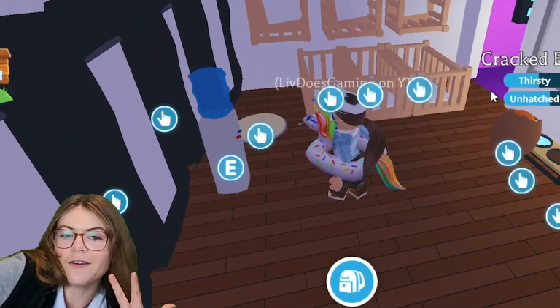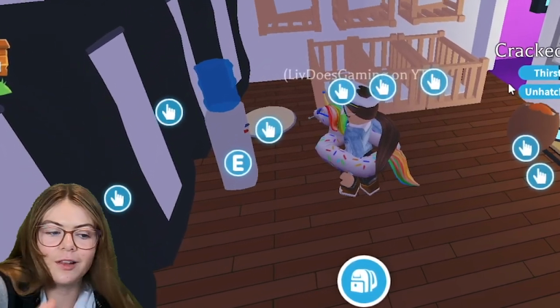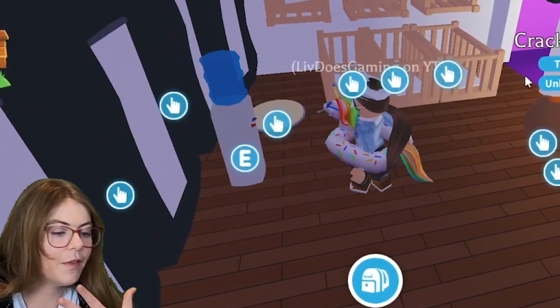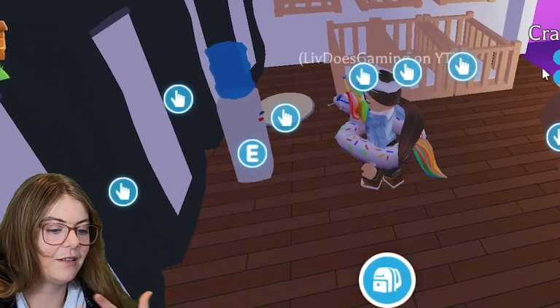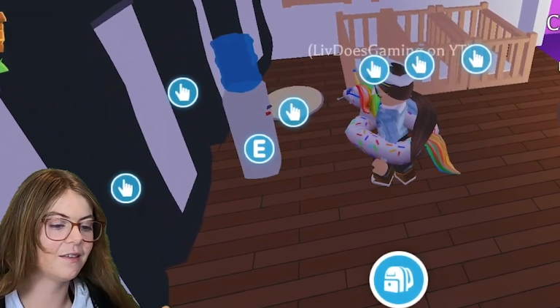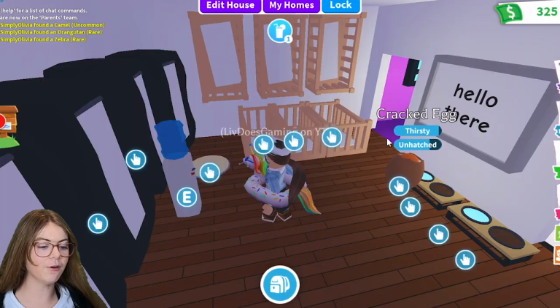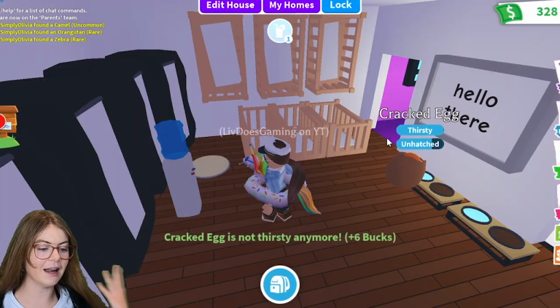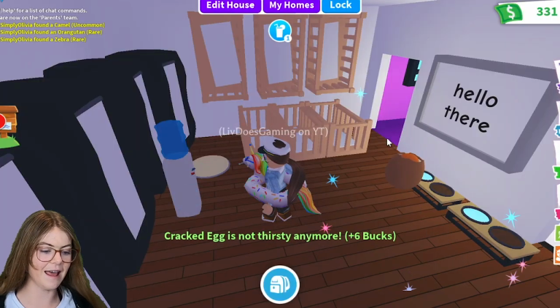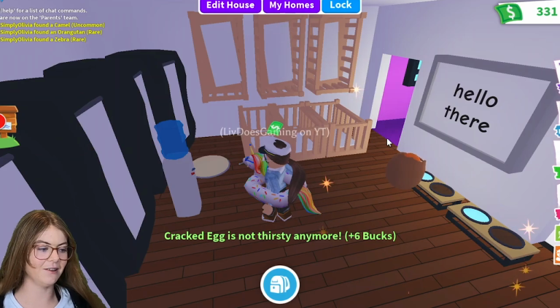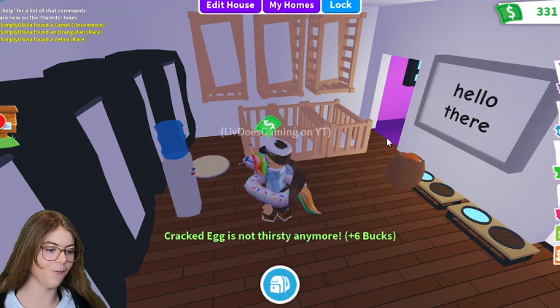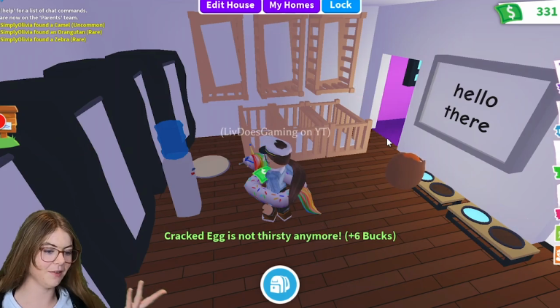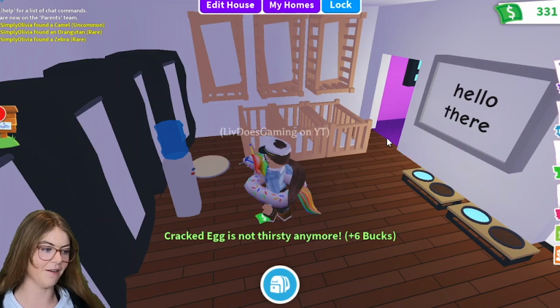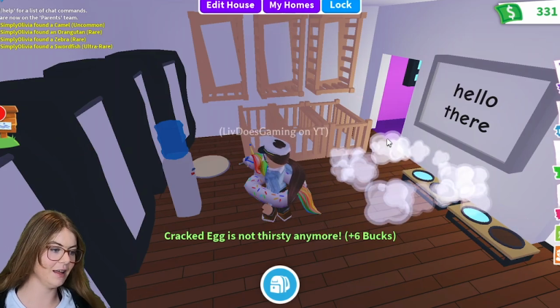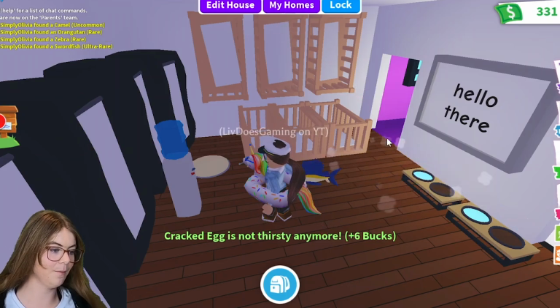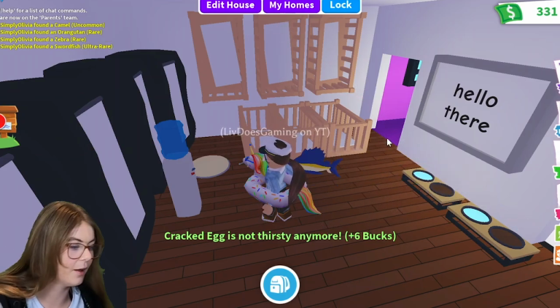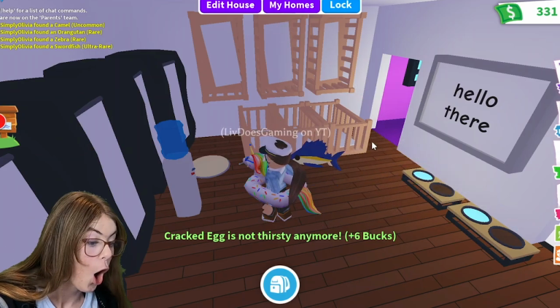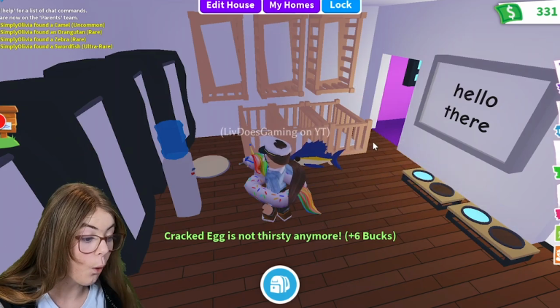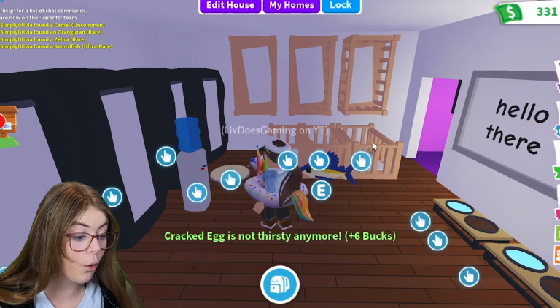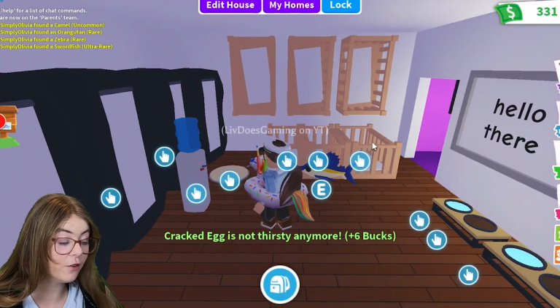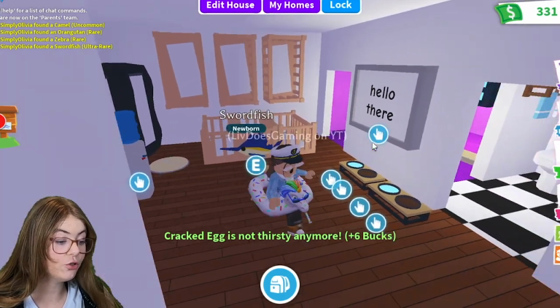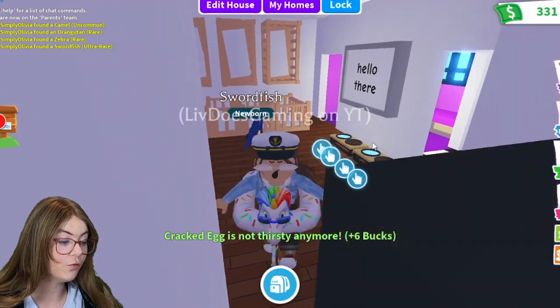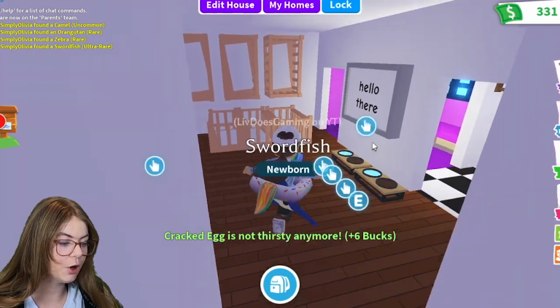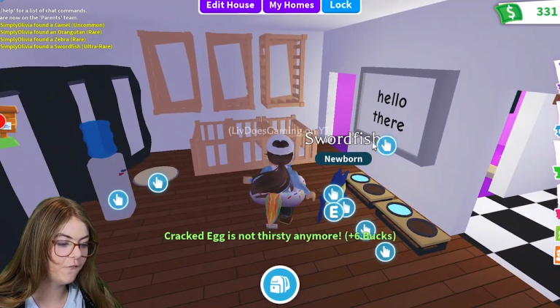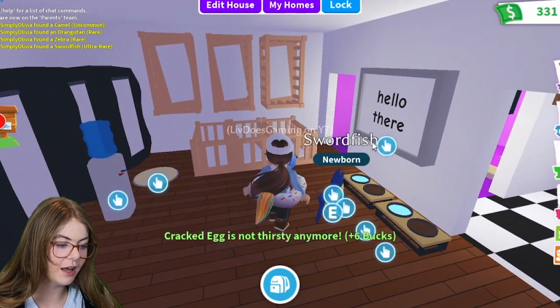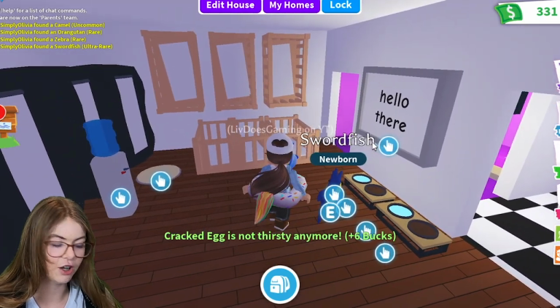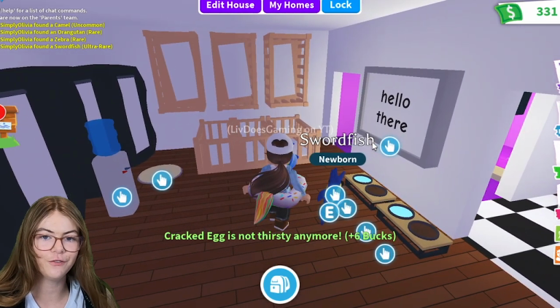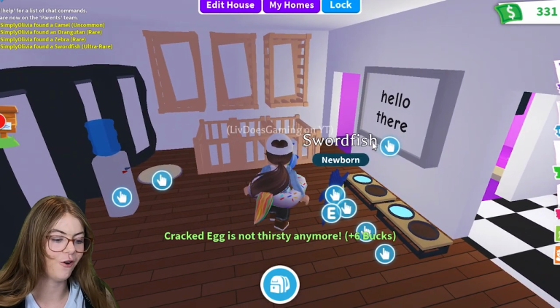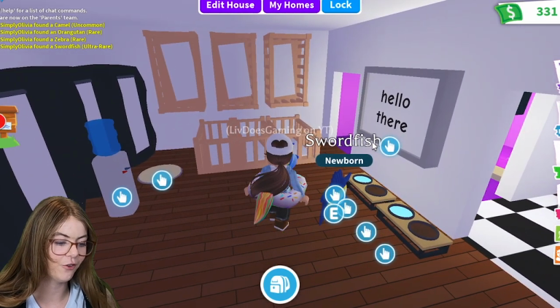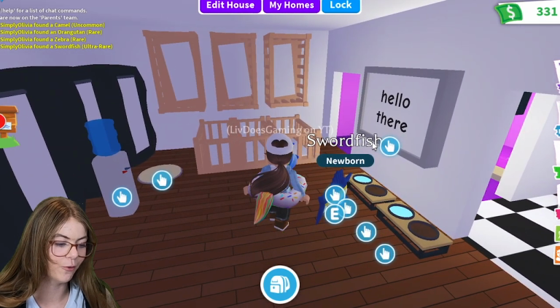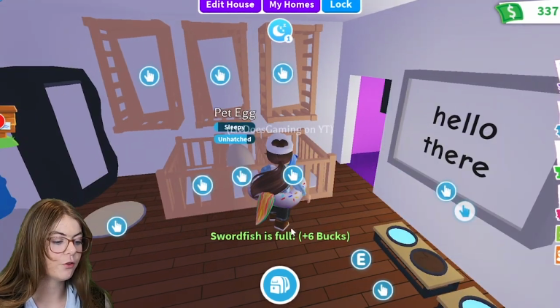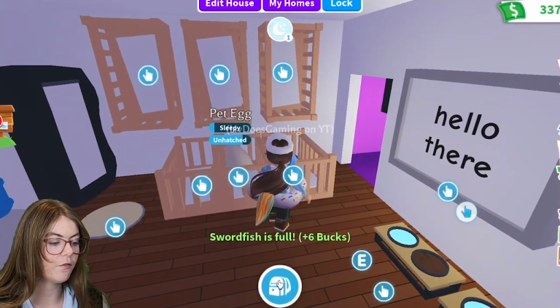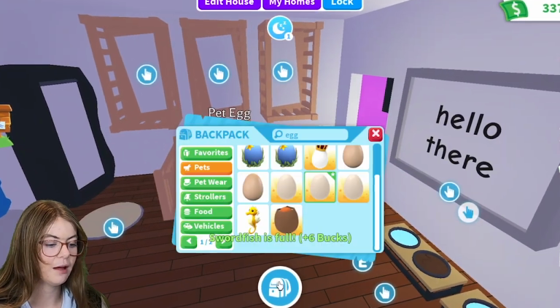We might have some luck with the cracked eggs. I really want to get an ant — I don't know what that rarity is. But we got an ultra rare! We got a swordfish. That's so cool. But let's go with another pet egg.